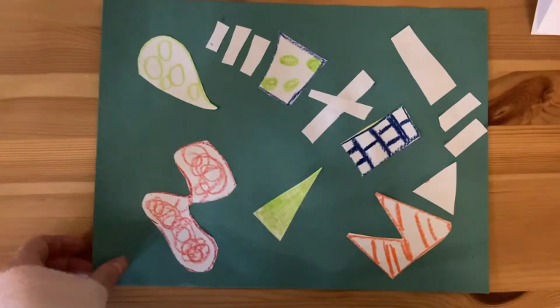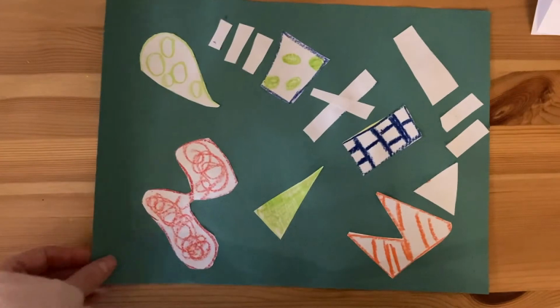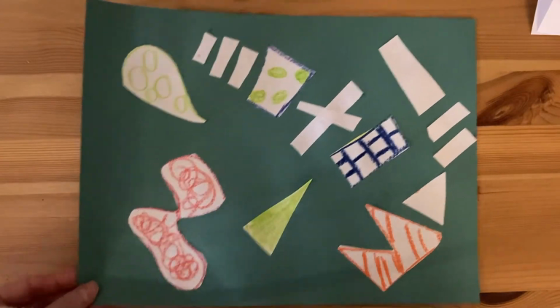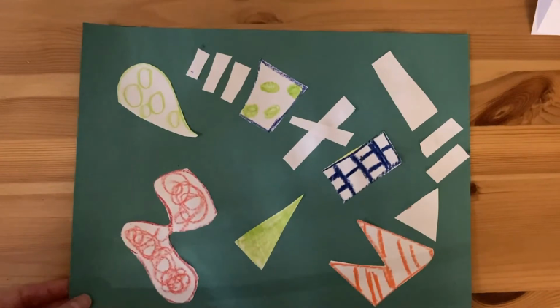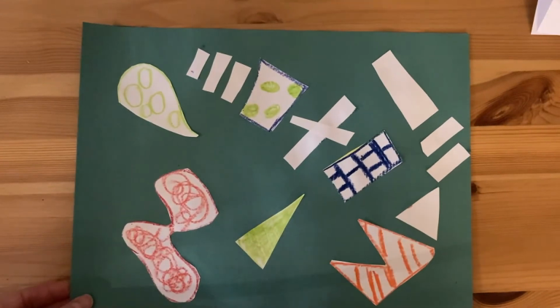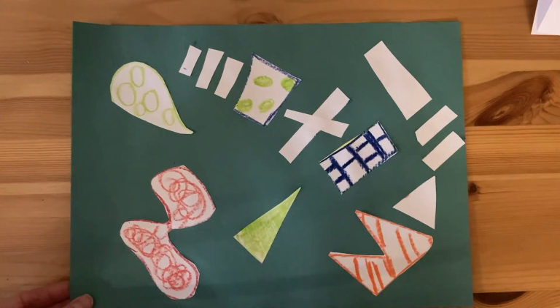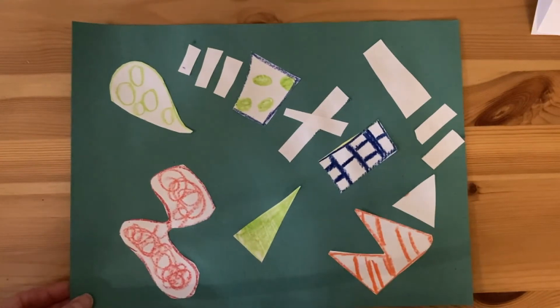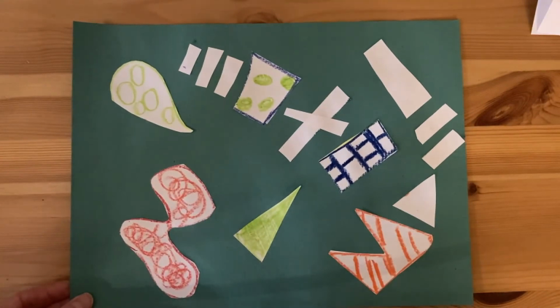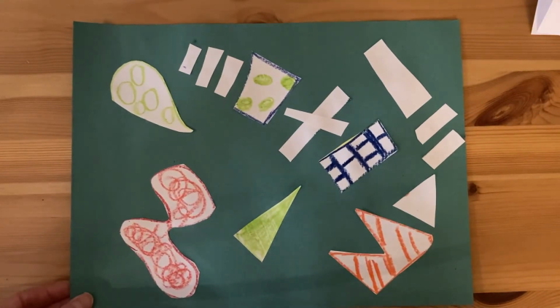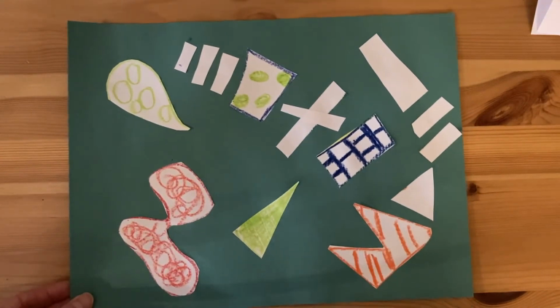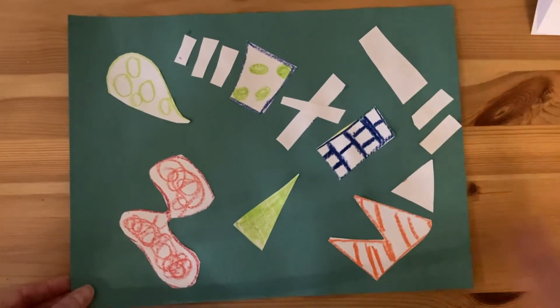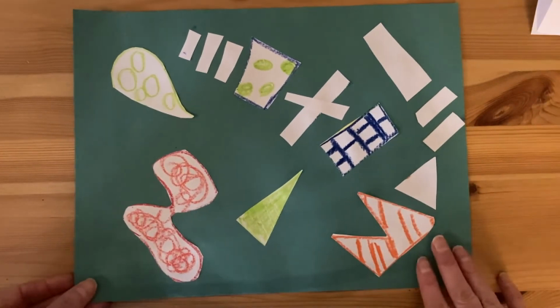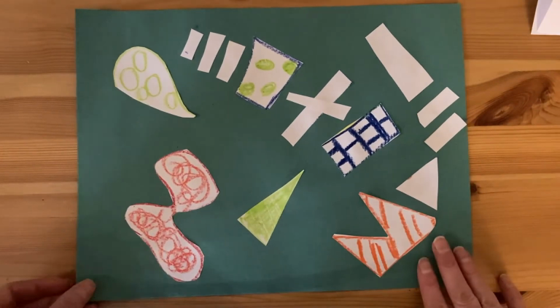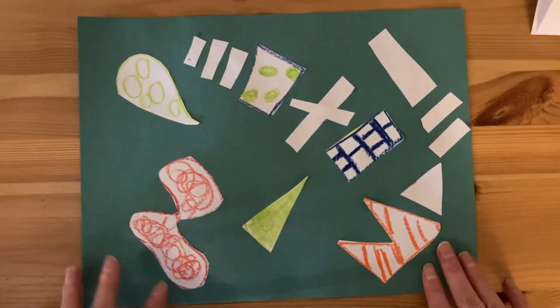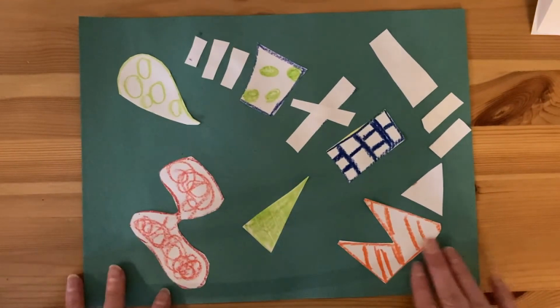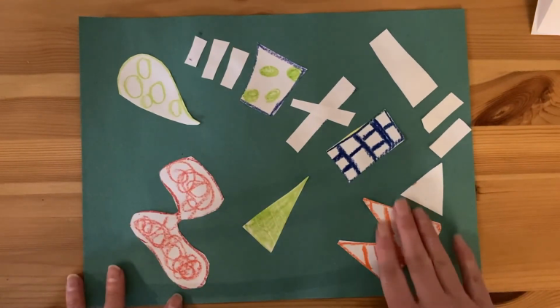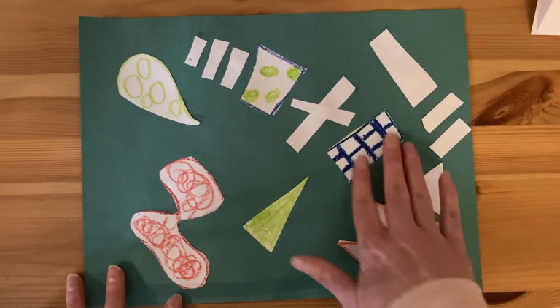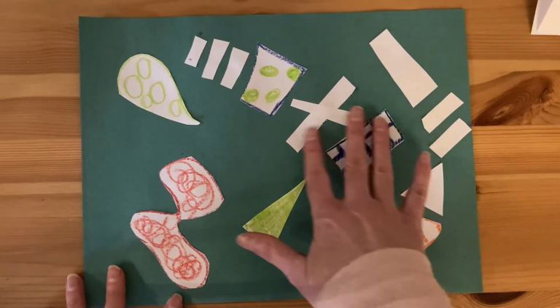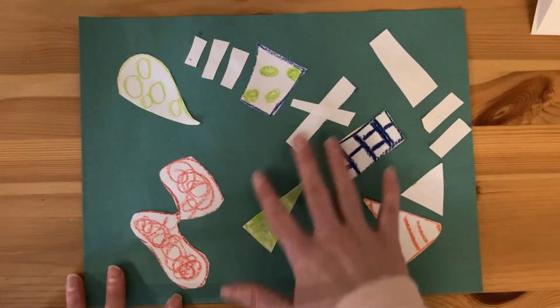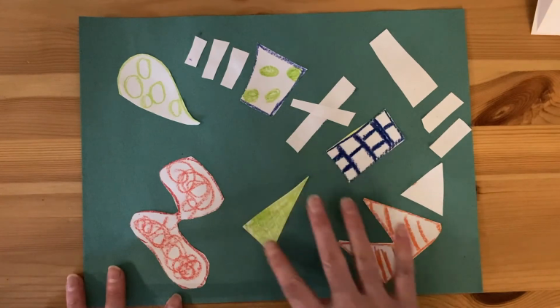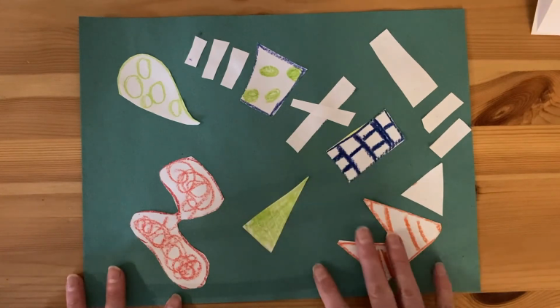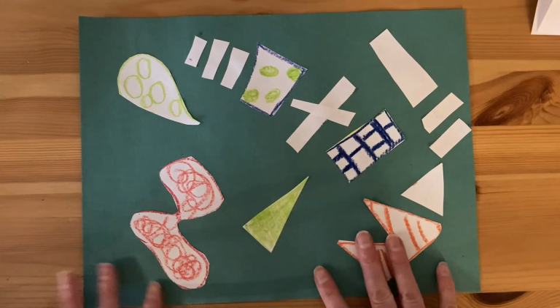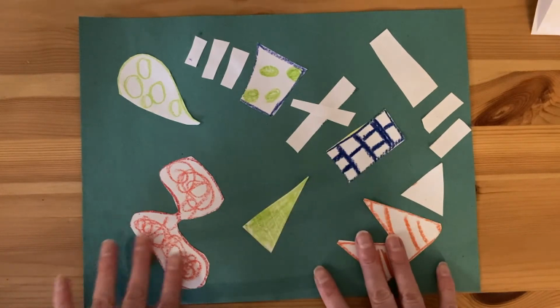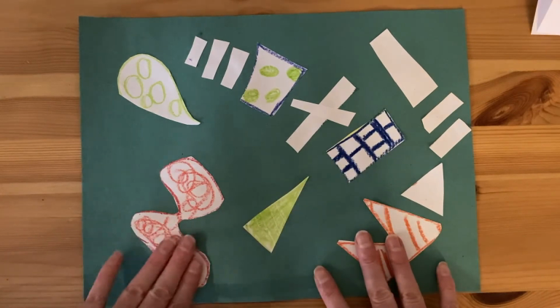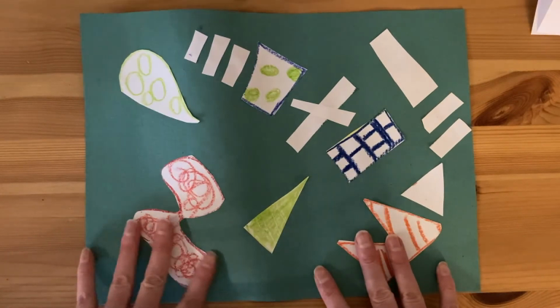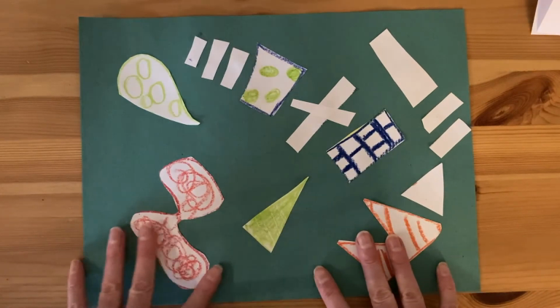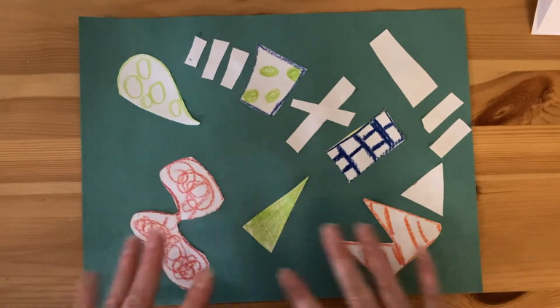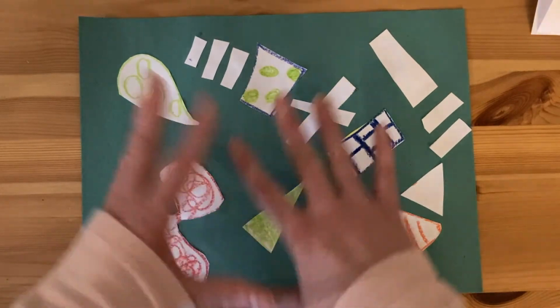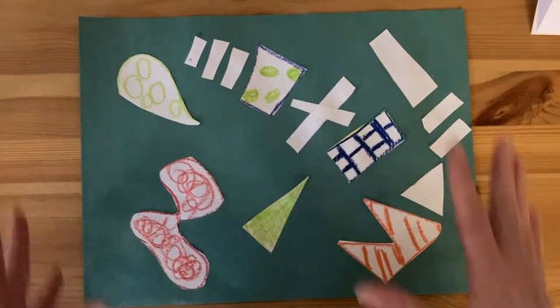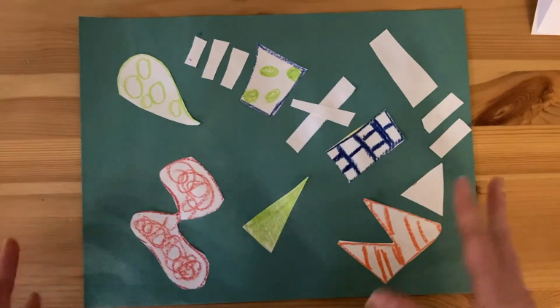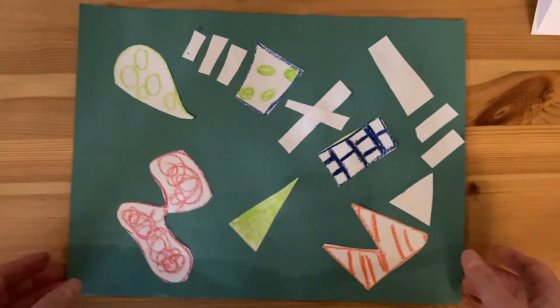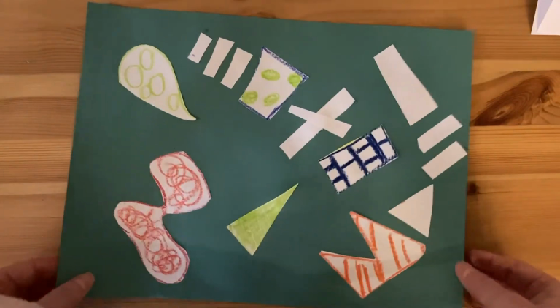Here's one I made that's inspired by Henri Matisse, just using different shapes — organic and geometric — to make an abstract artwork.